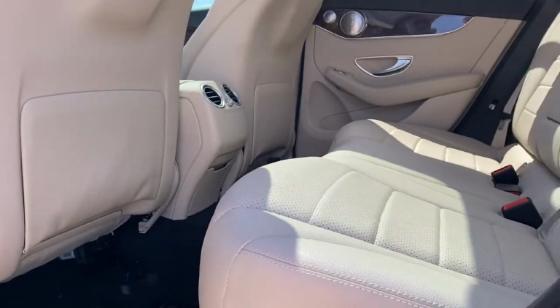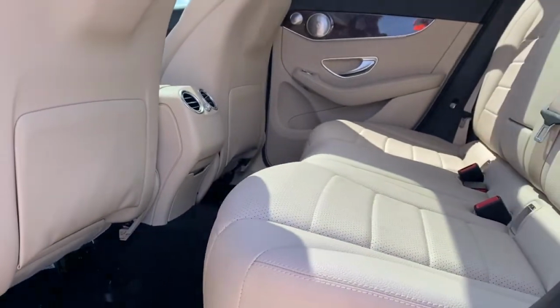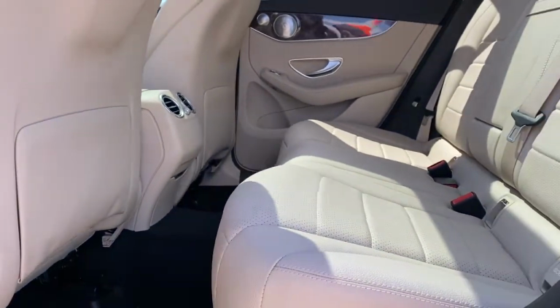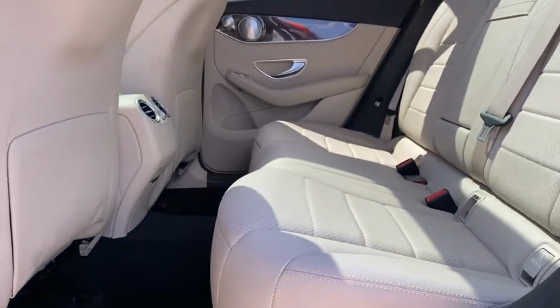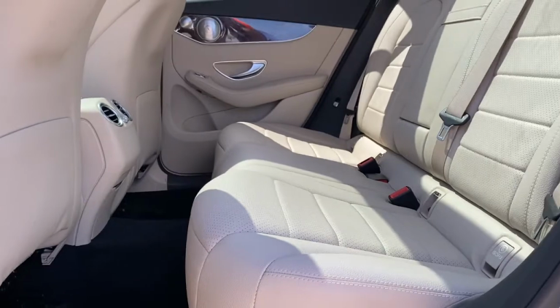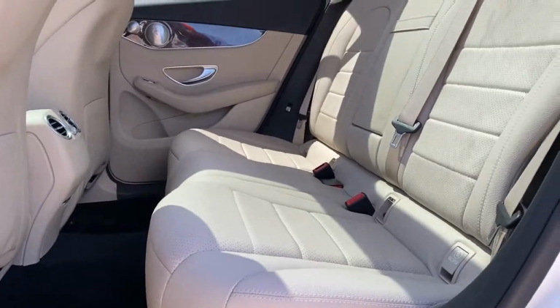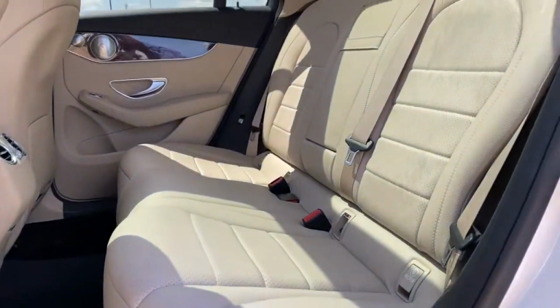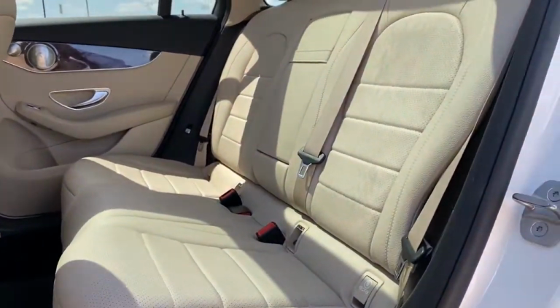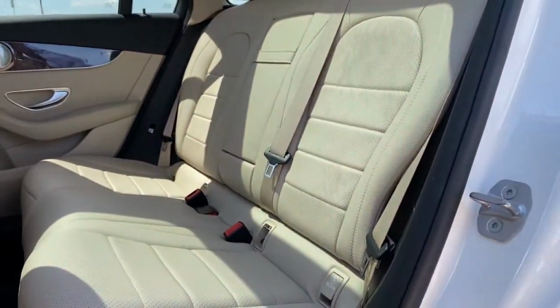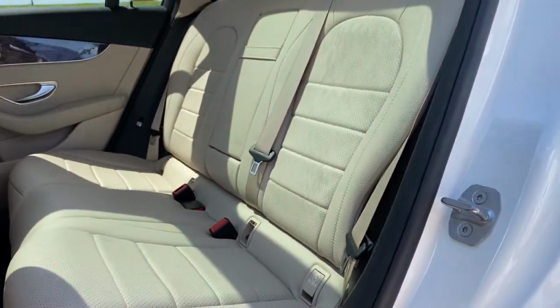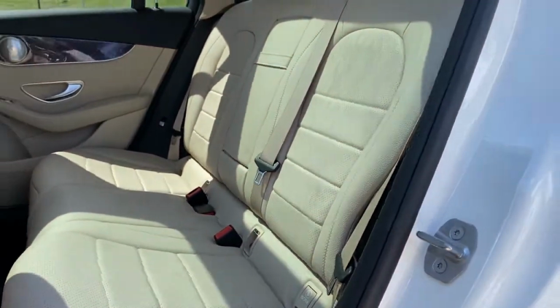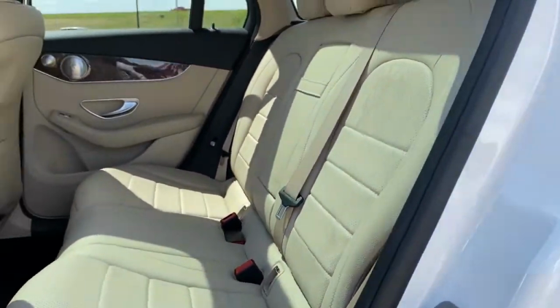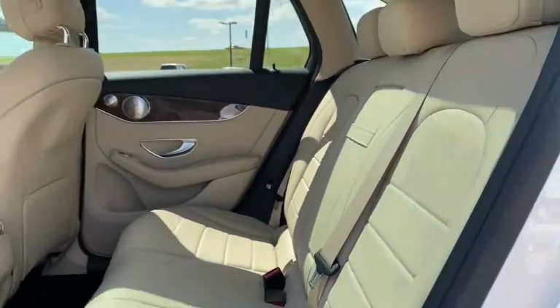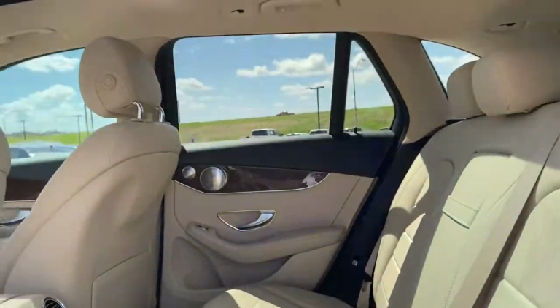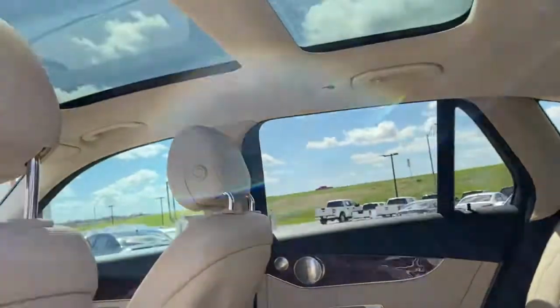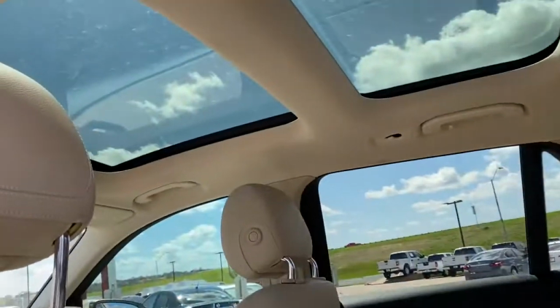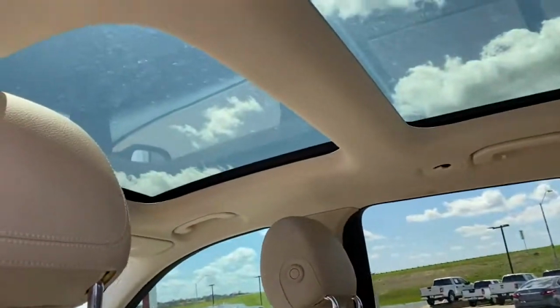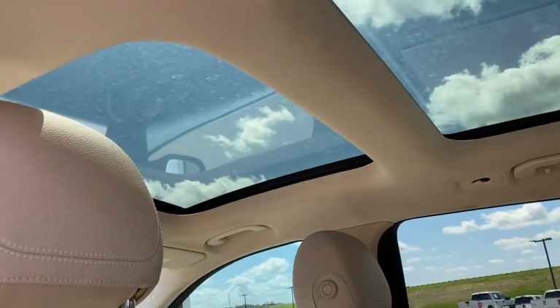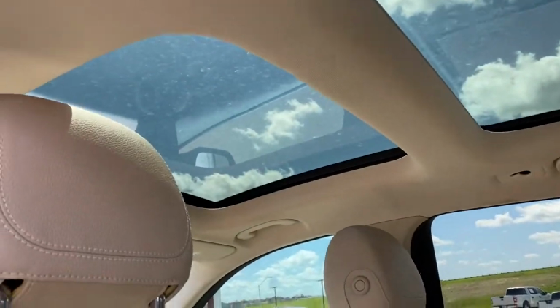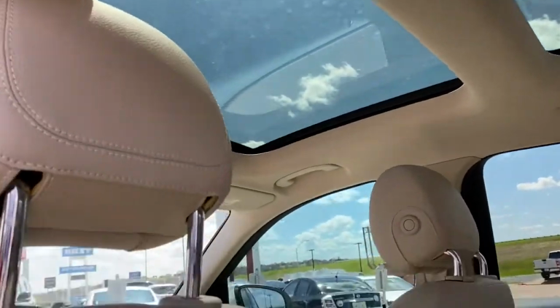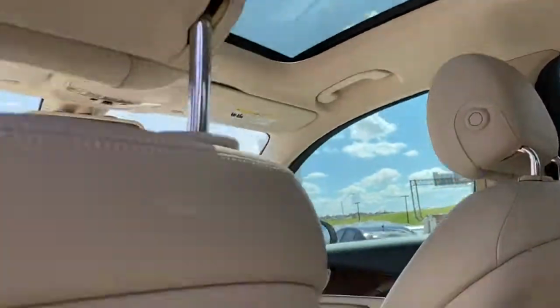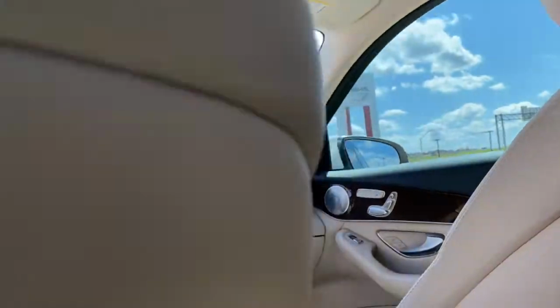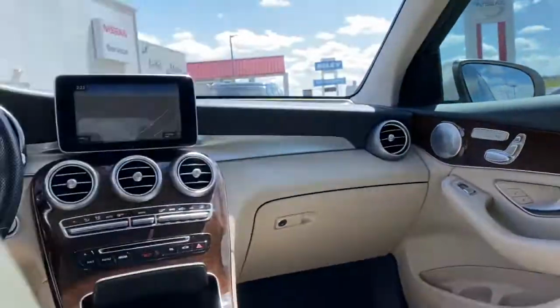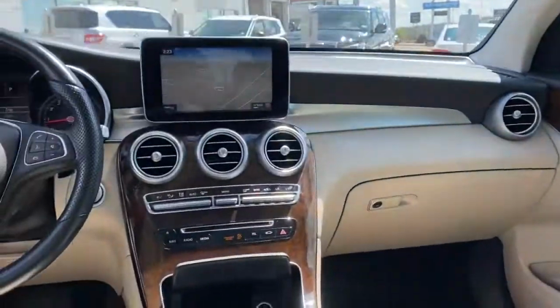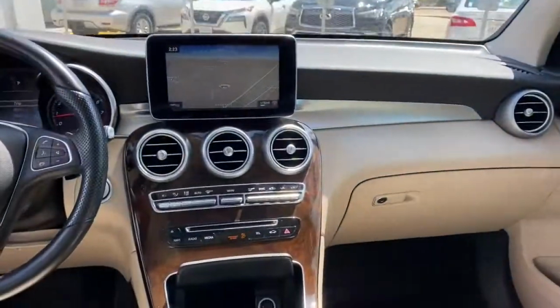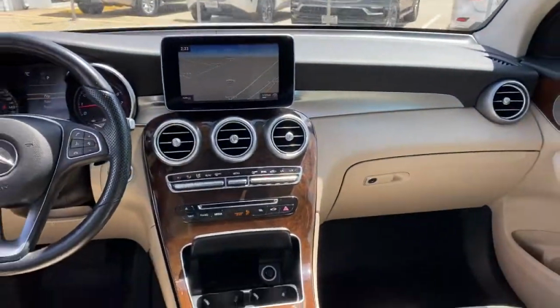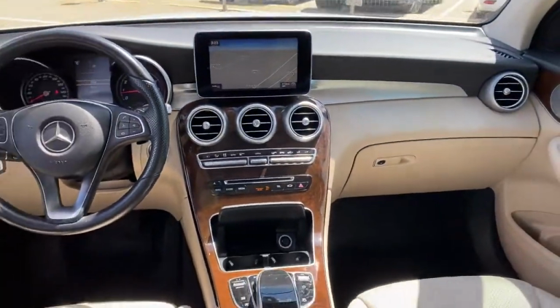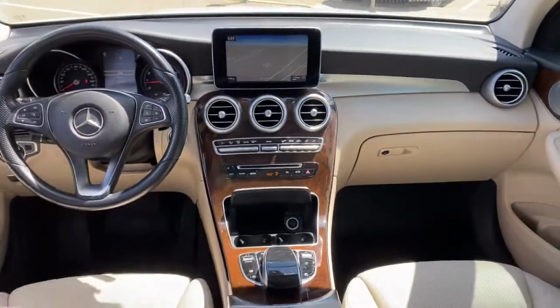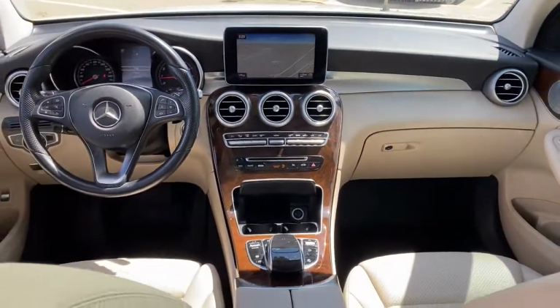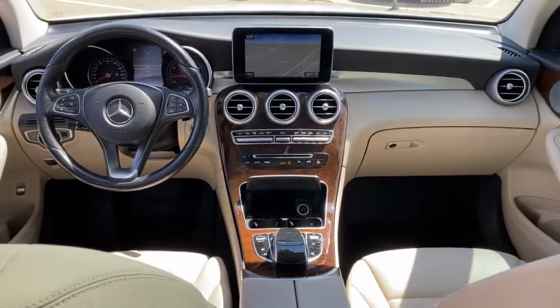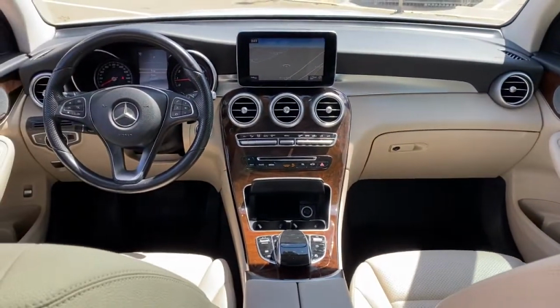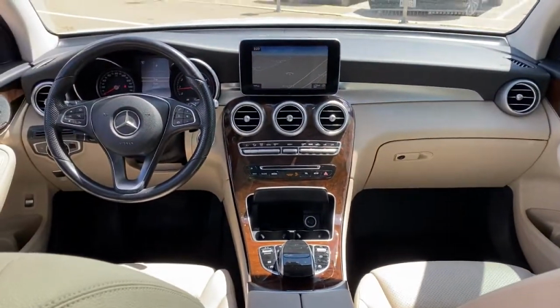Luxuriously refined, seriously capable — that's the GLC 300 SUV. See for yourself when you take it out for a test drive. Our professional staff looks forward to giving you excellent service.